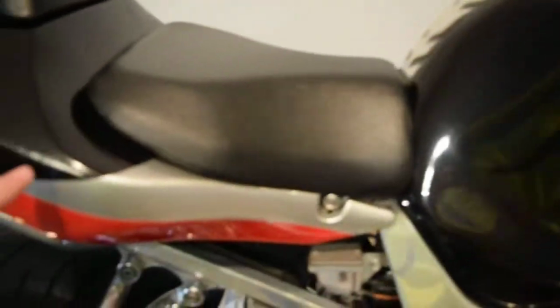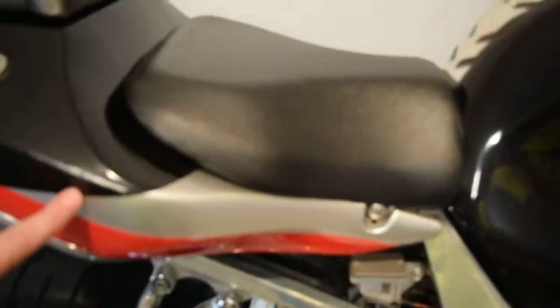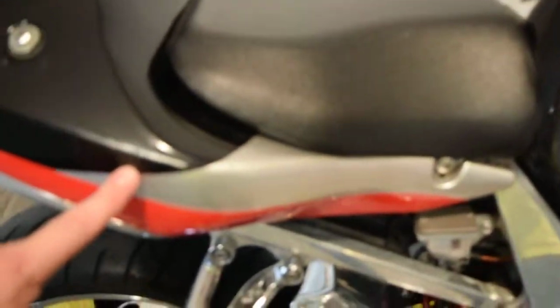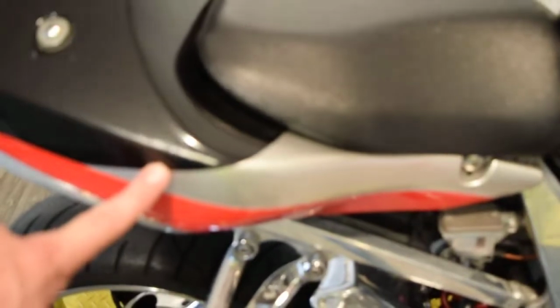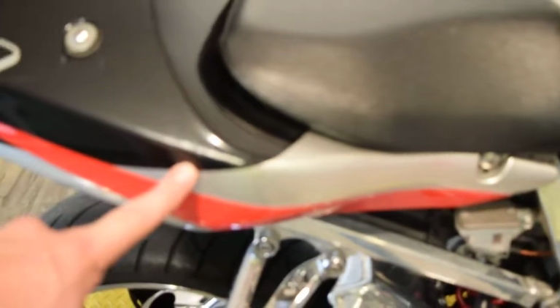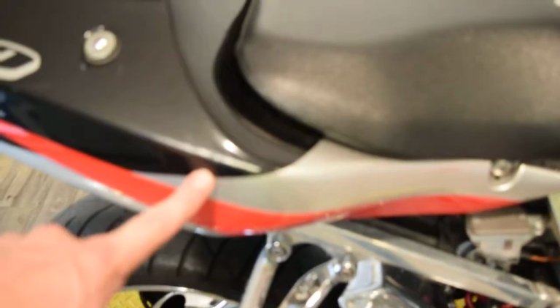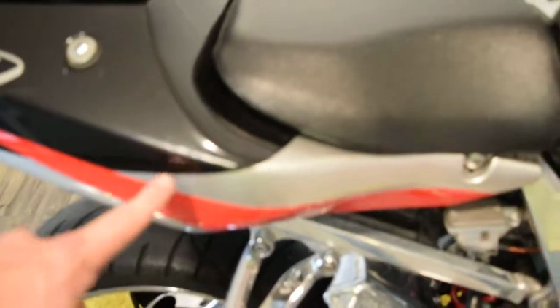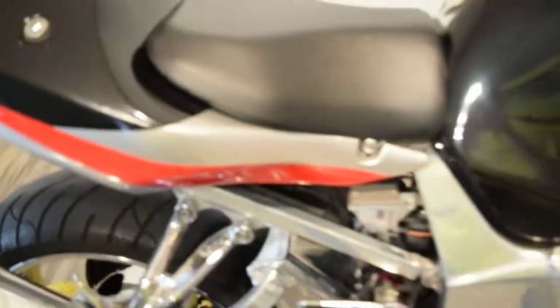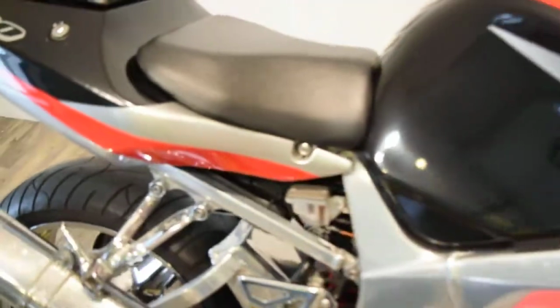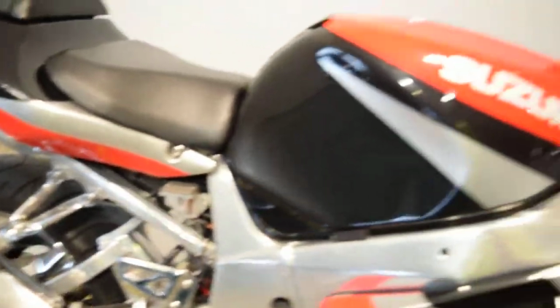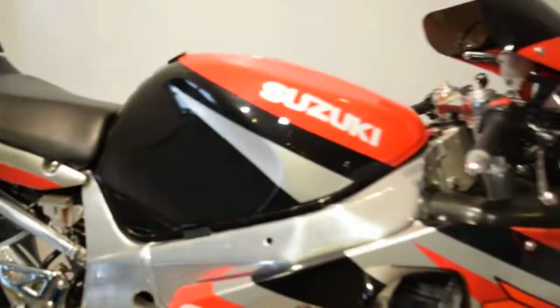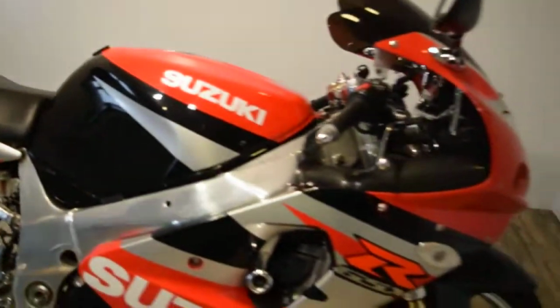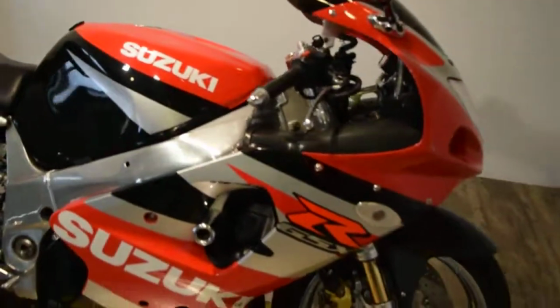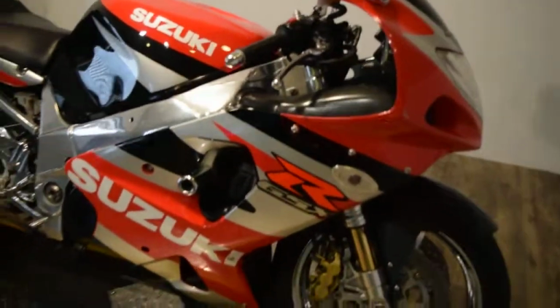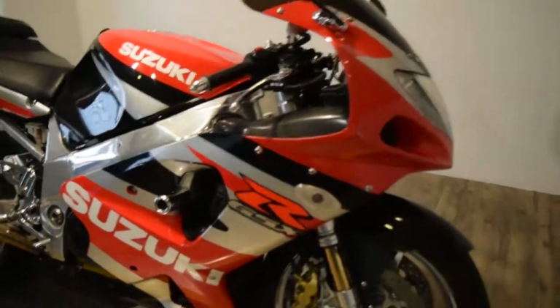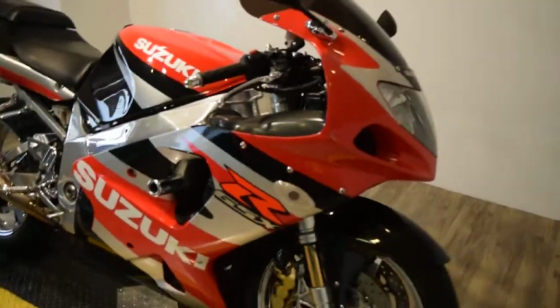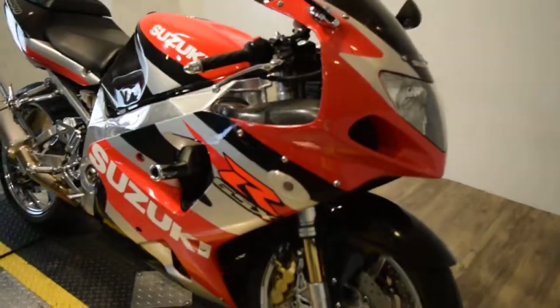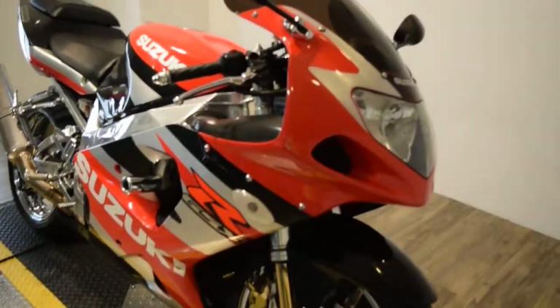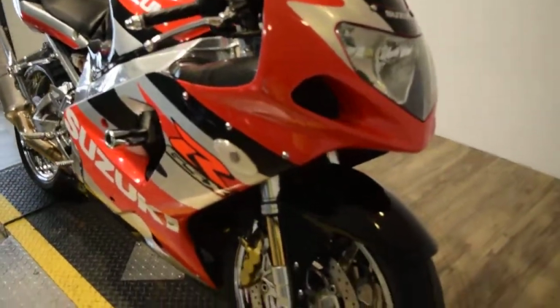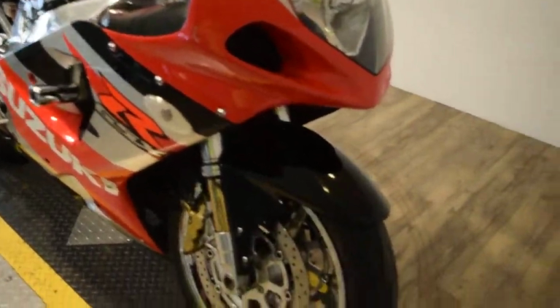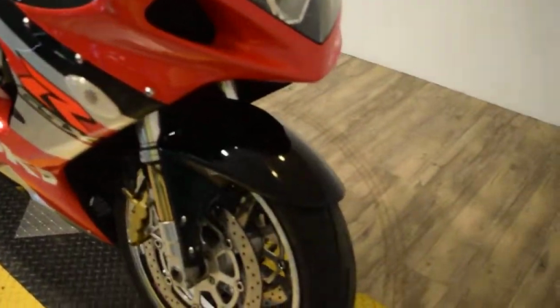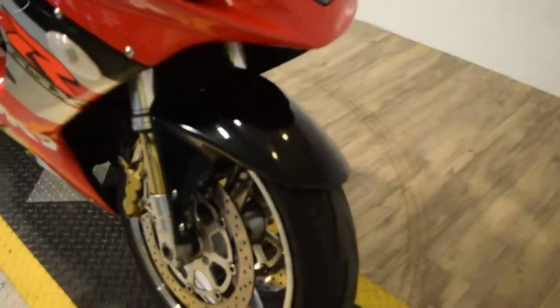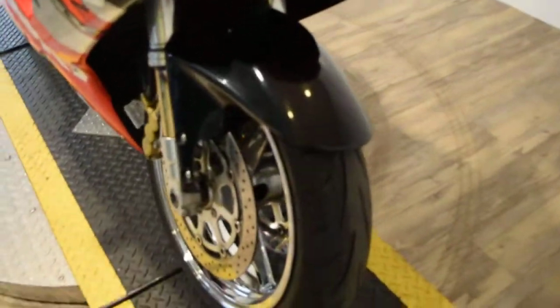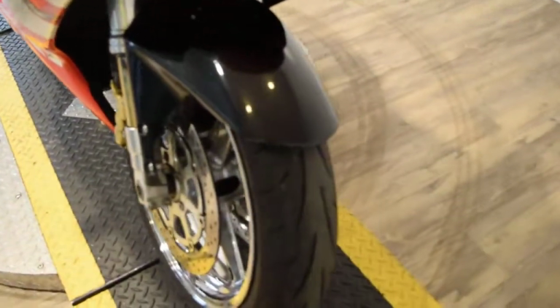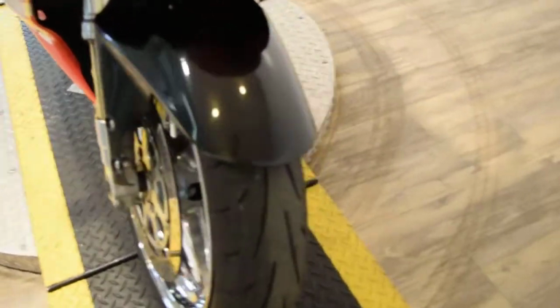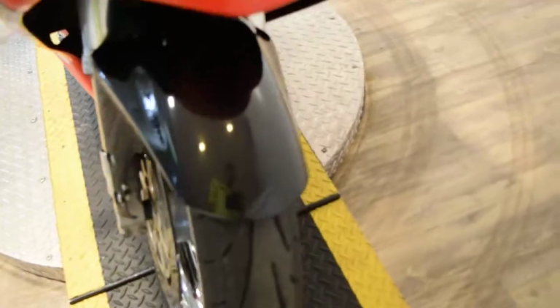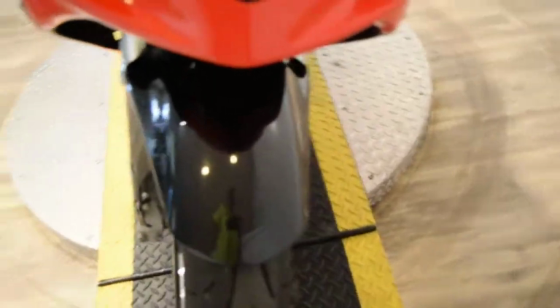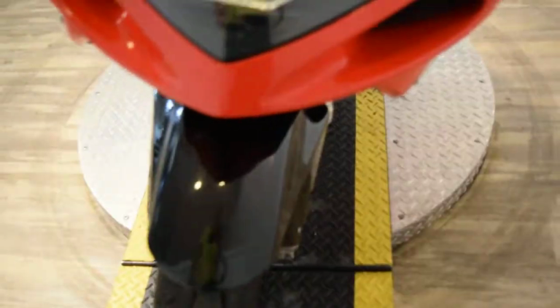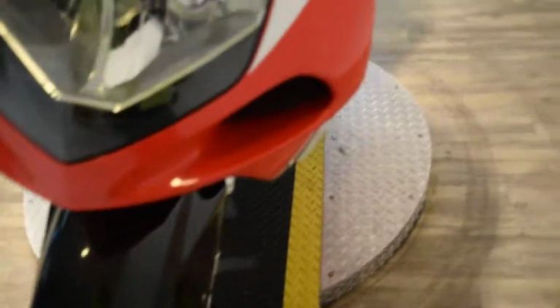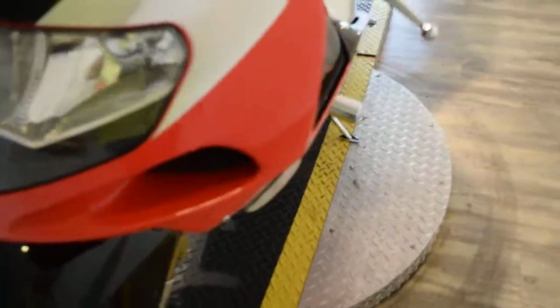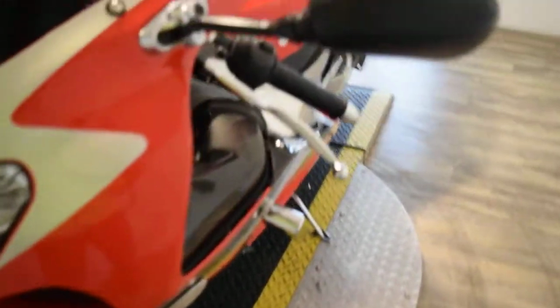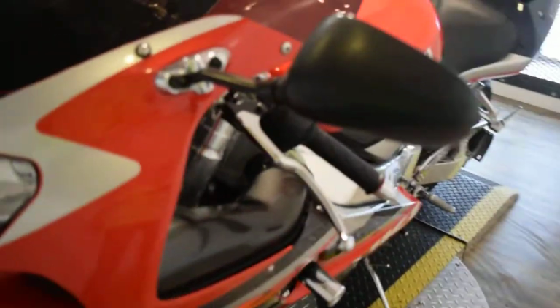If you're local and you want to come see this bike, we're 45 minutes north of Chicago. Our address is 315 North Rand Road in Wauconda, Illinois. Or you can just call us at 847-526-0500.